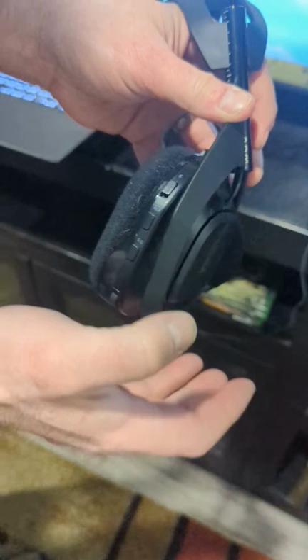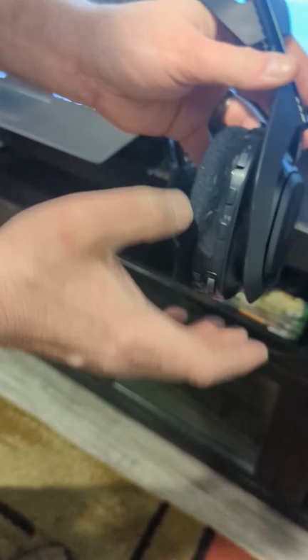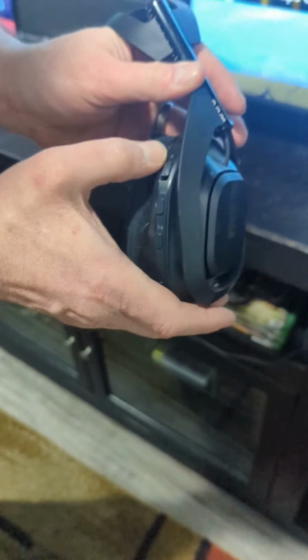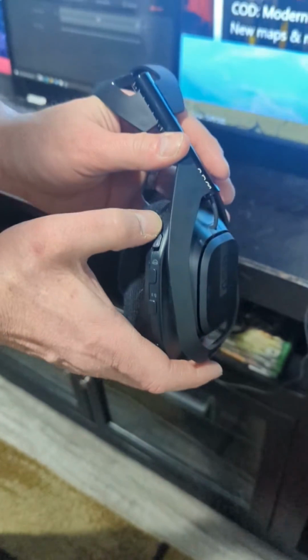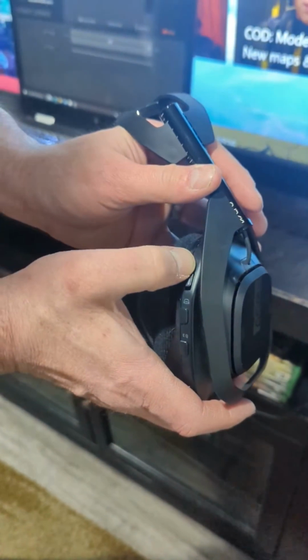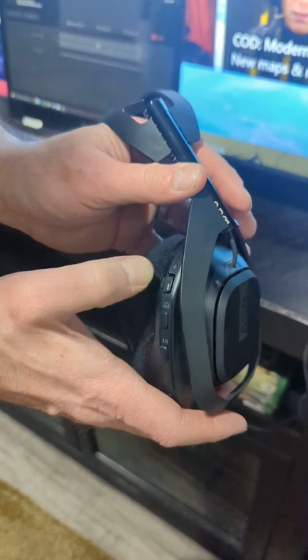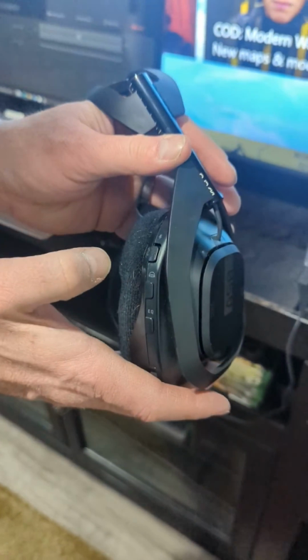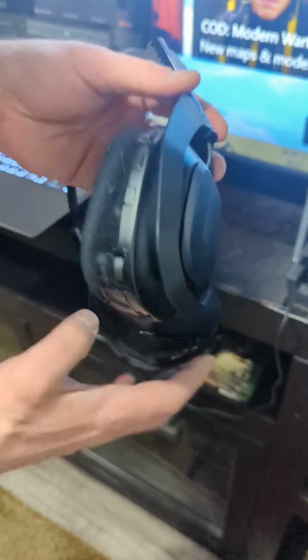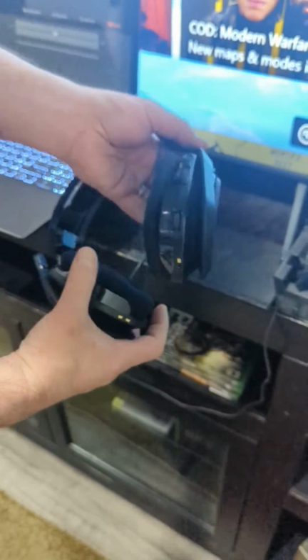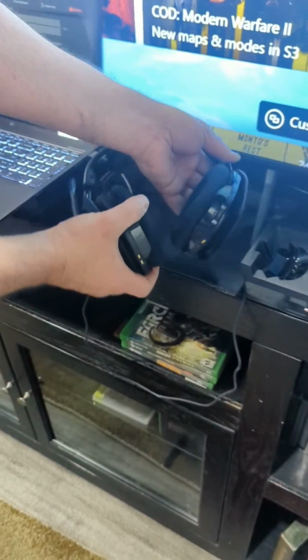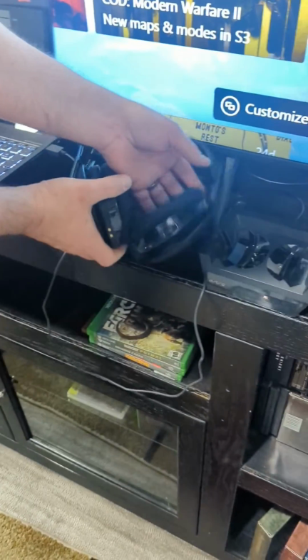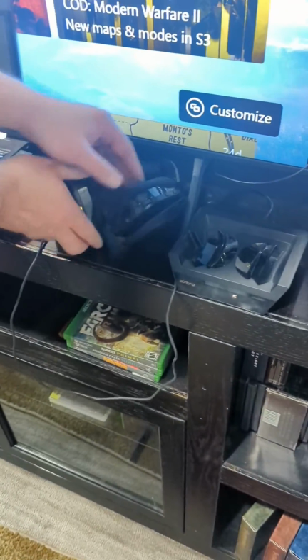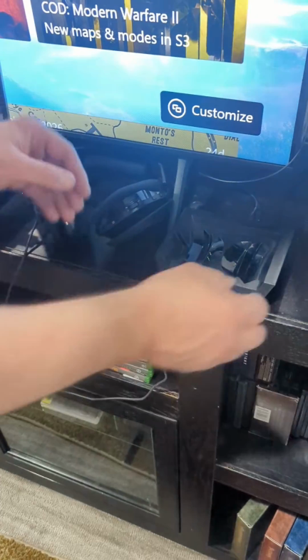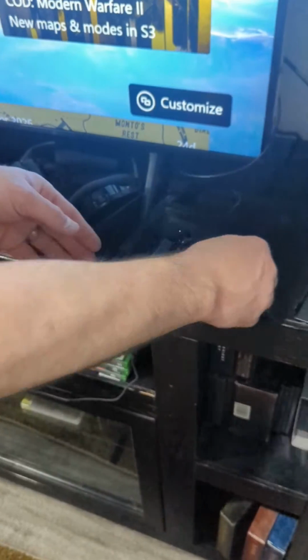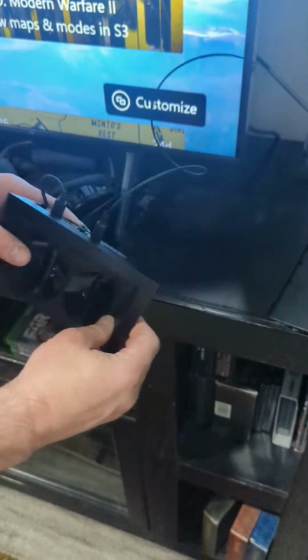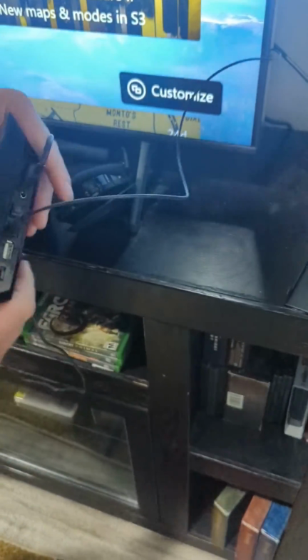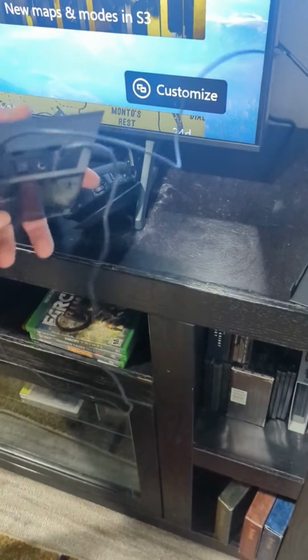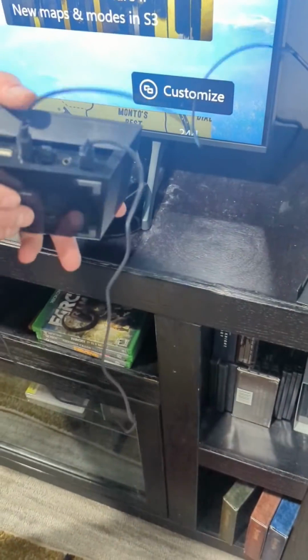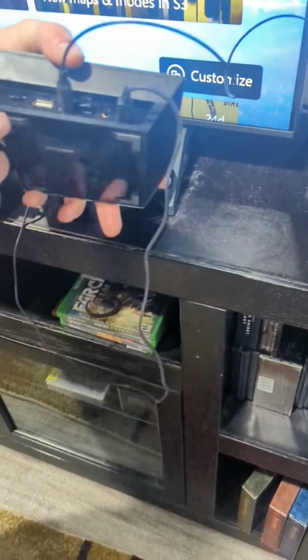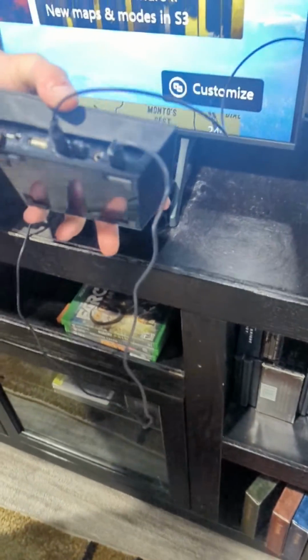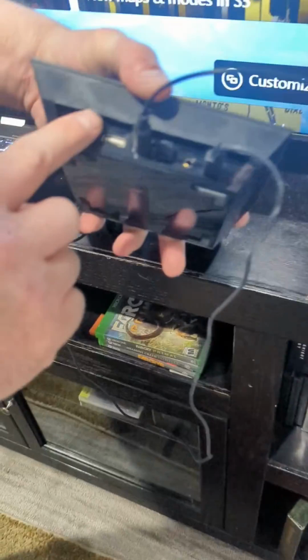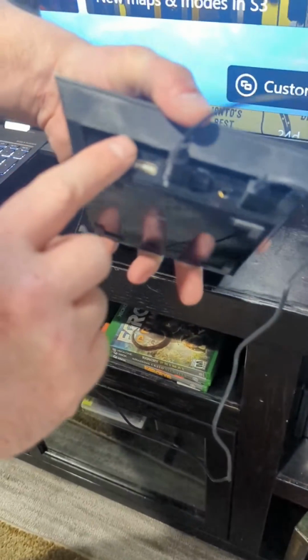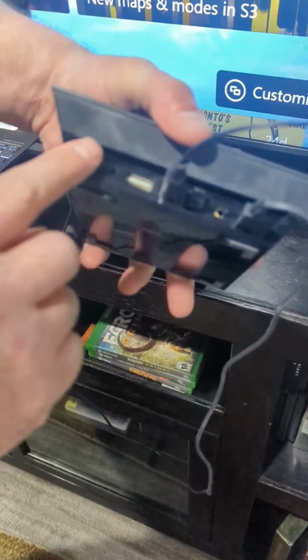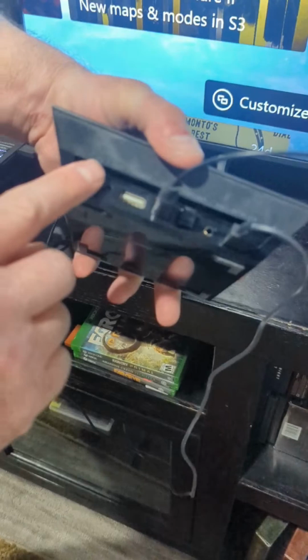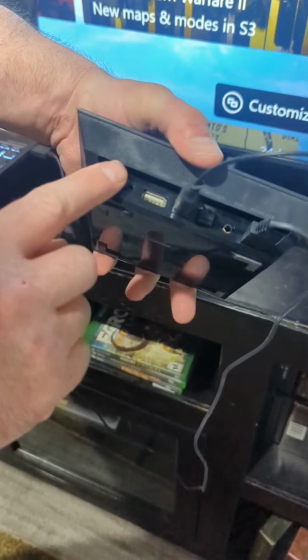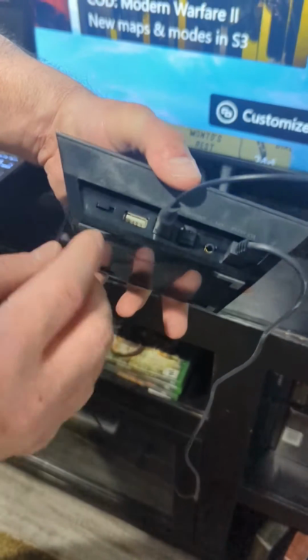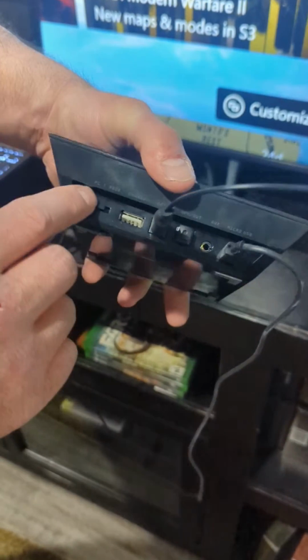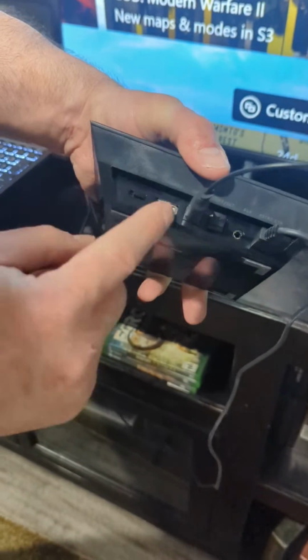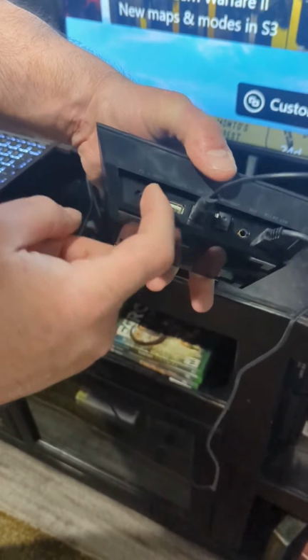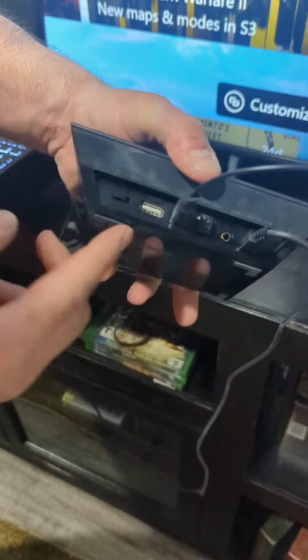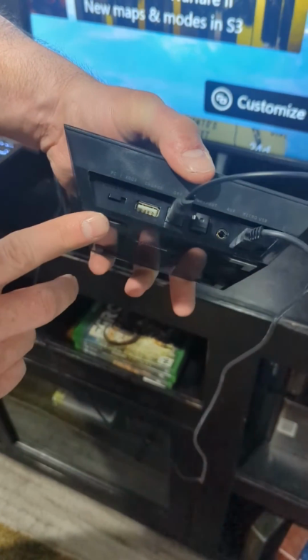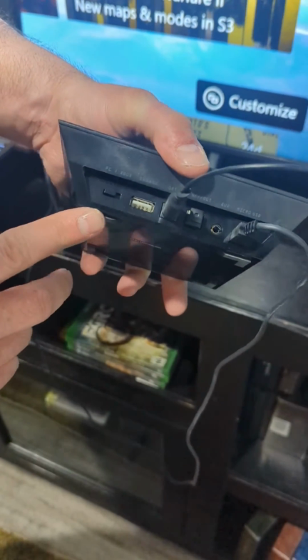Then you turn it off. And what you'll want to do is make sure that this is changed from Xbox to PC, so just make sure that it's on PC.